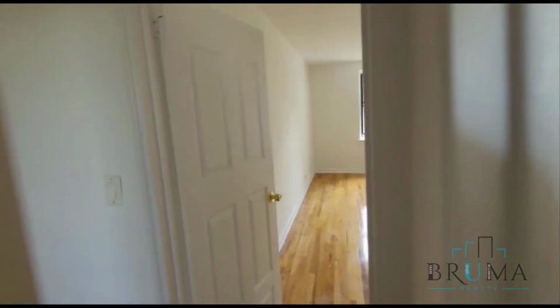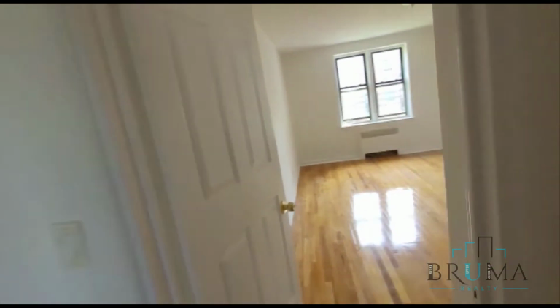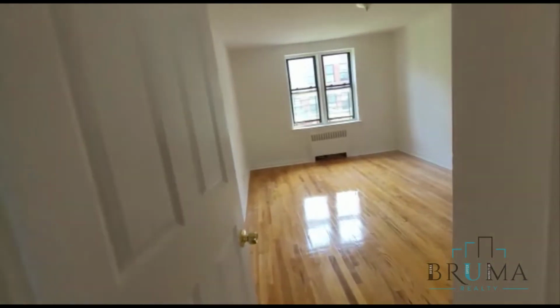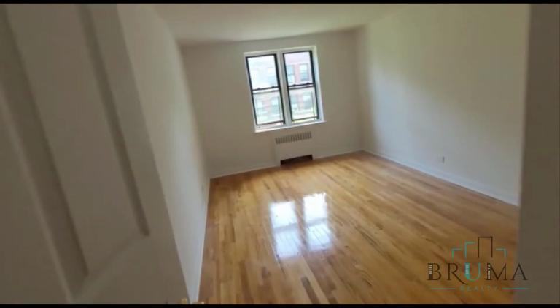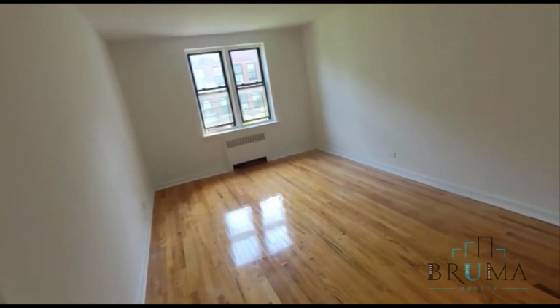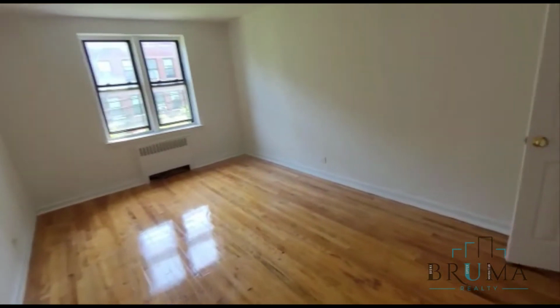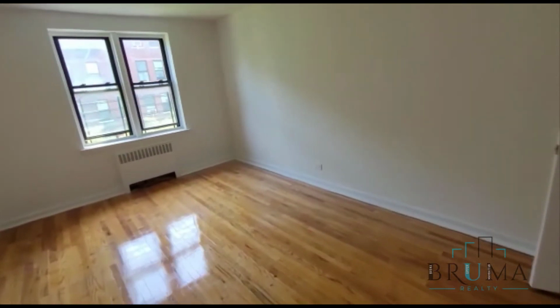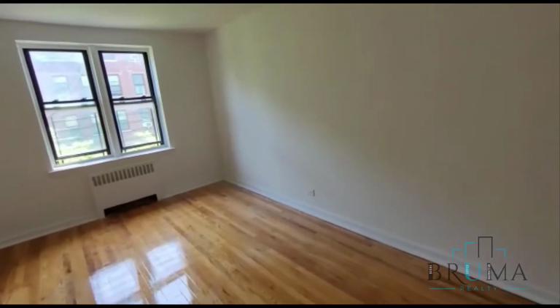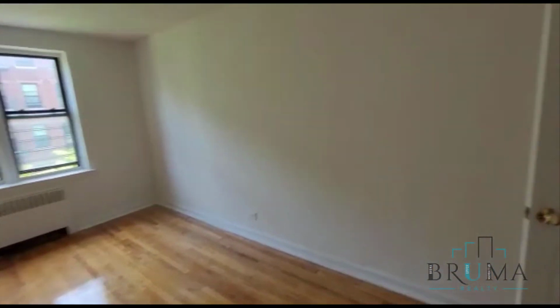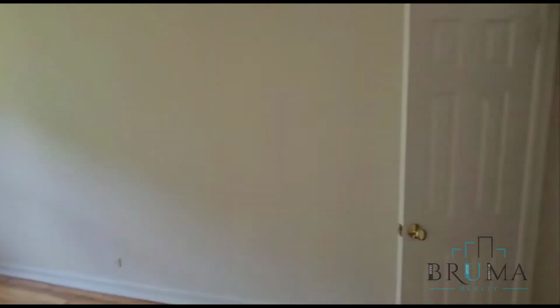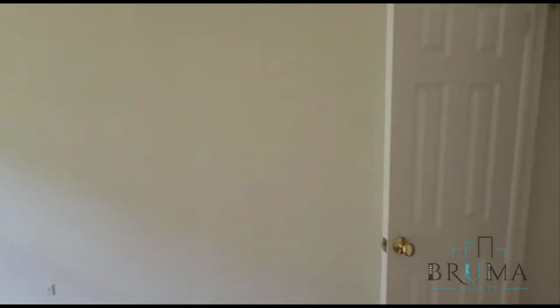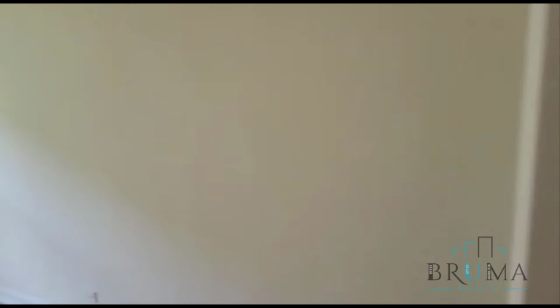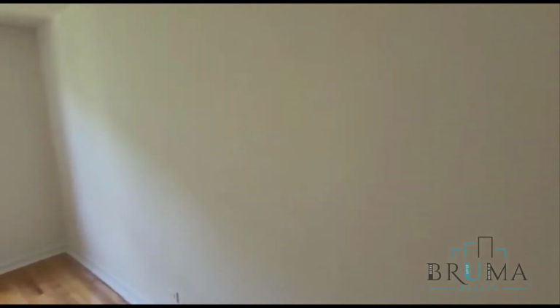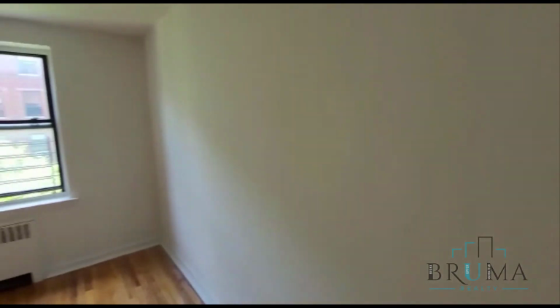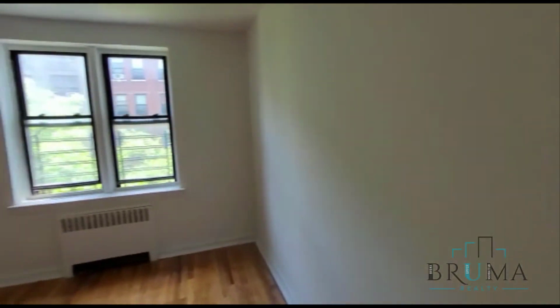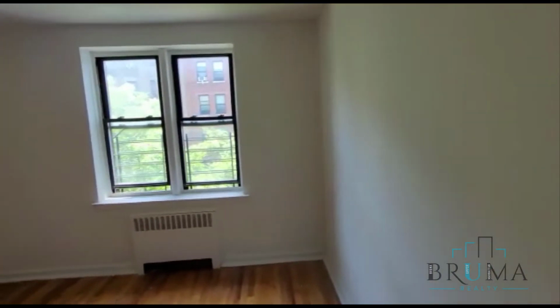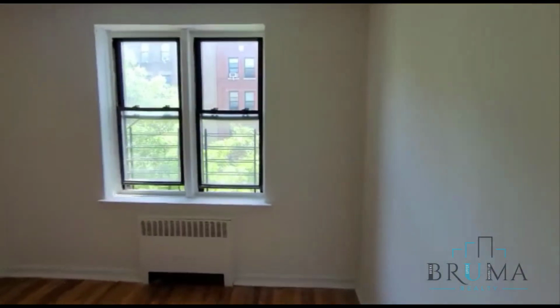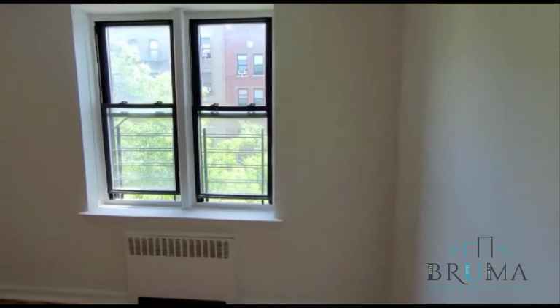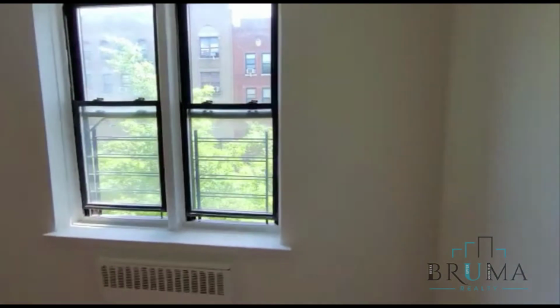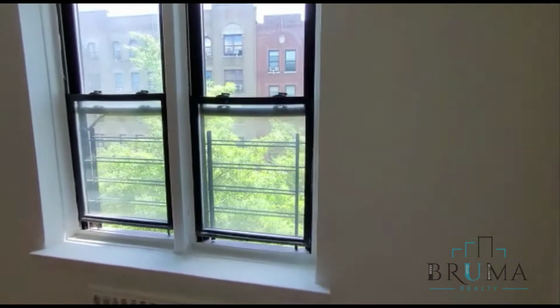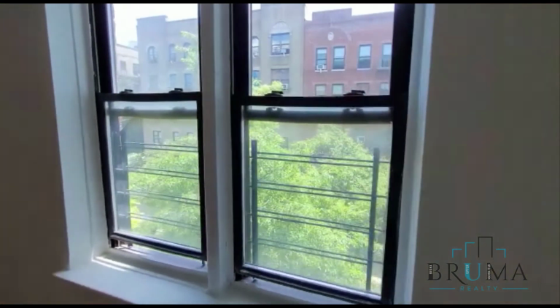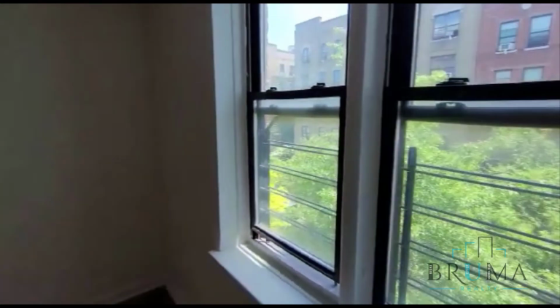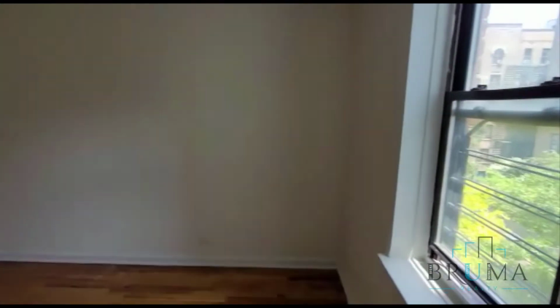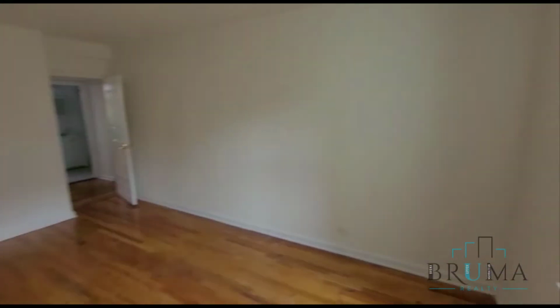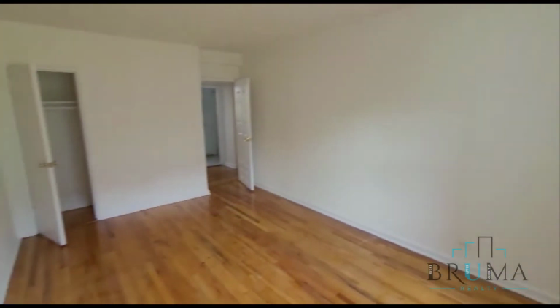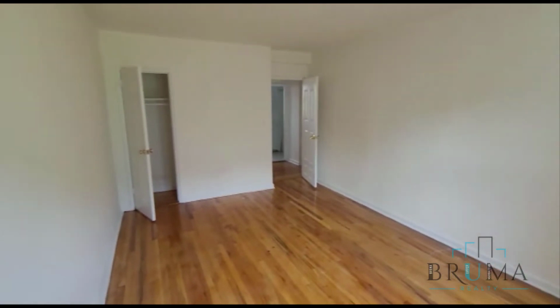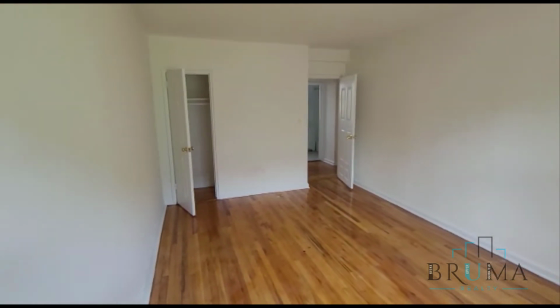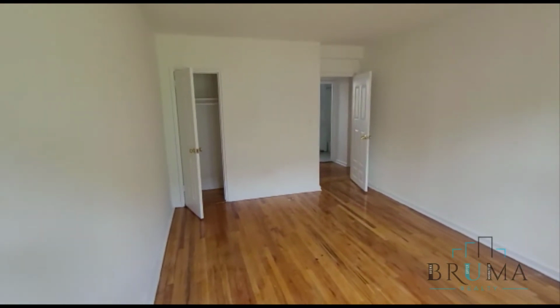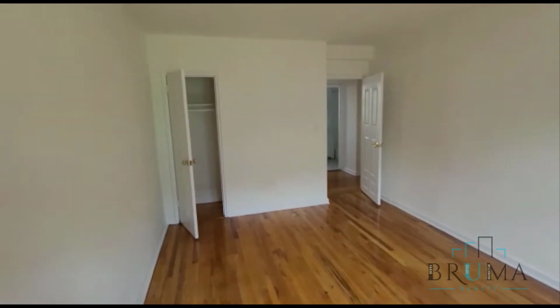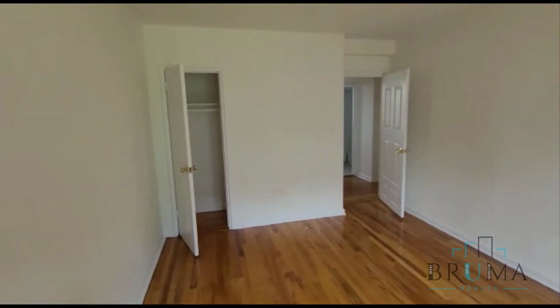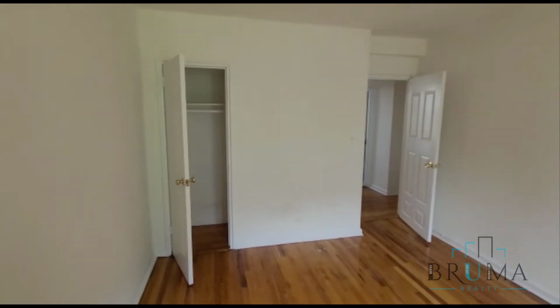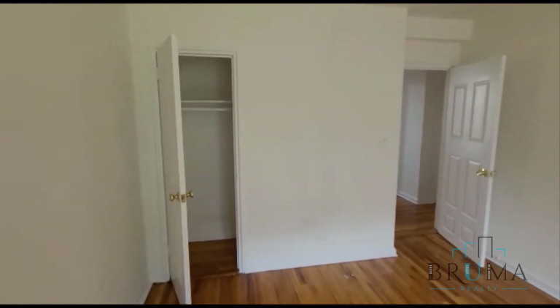Over here we have bedroom number two — this is the master bedroom, the larger of the two. It can fit a king size plus furniture. And we've got a closet in the corner.